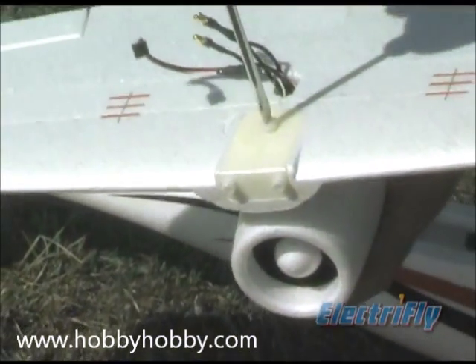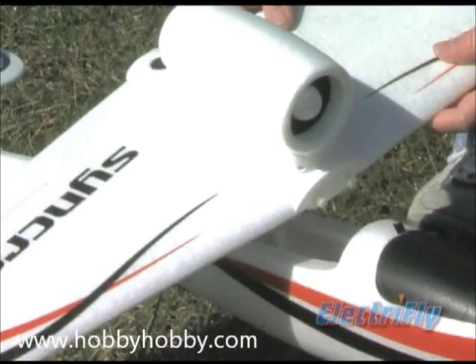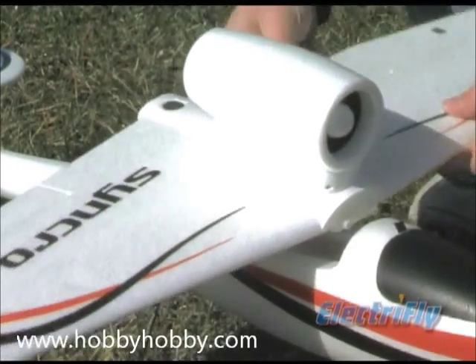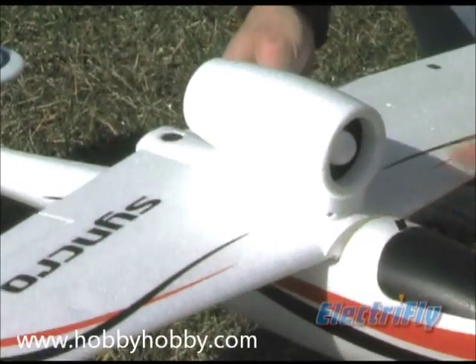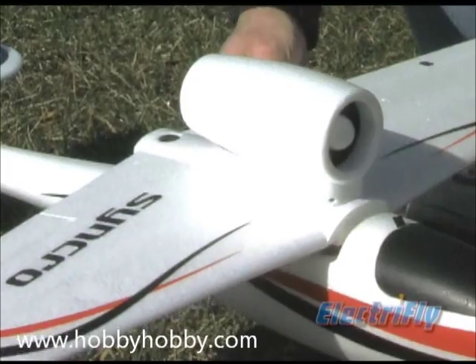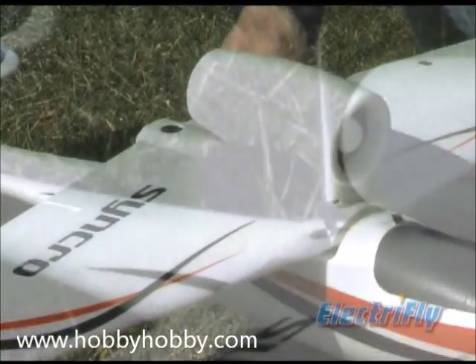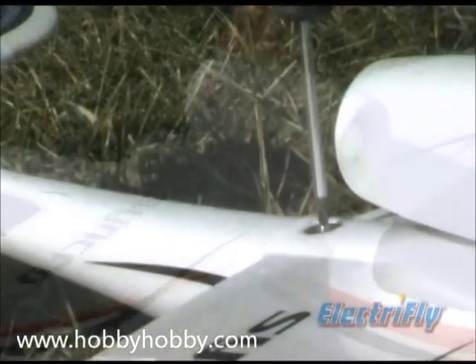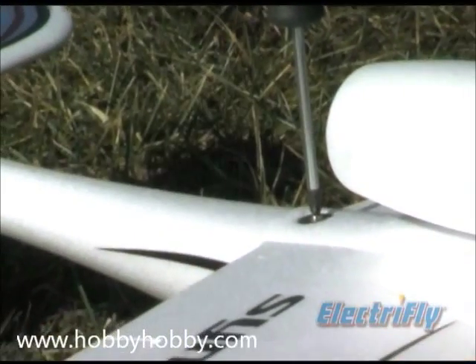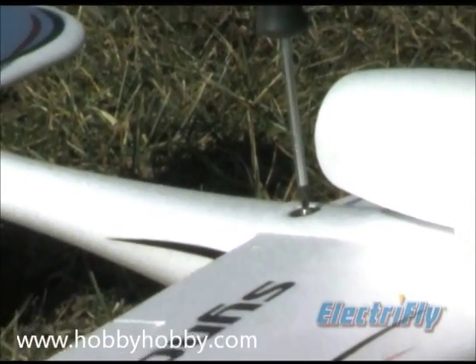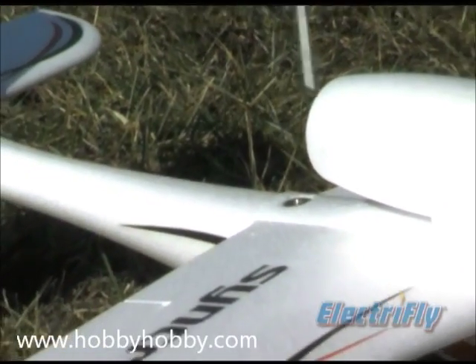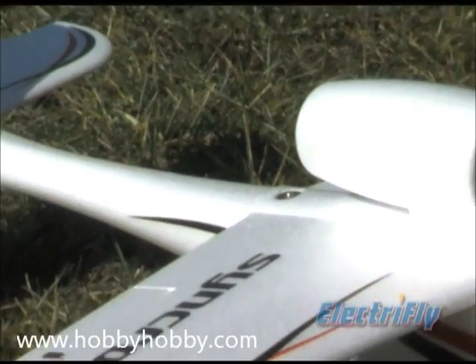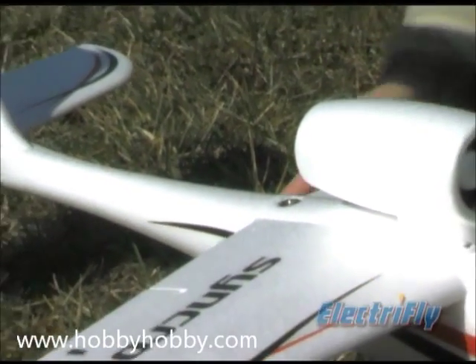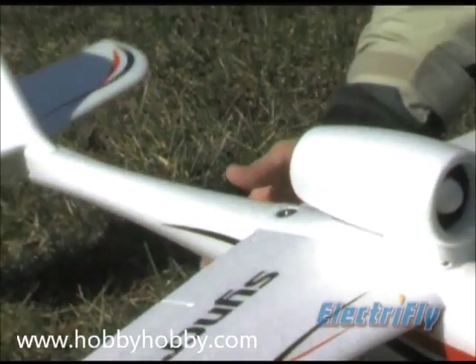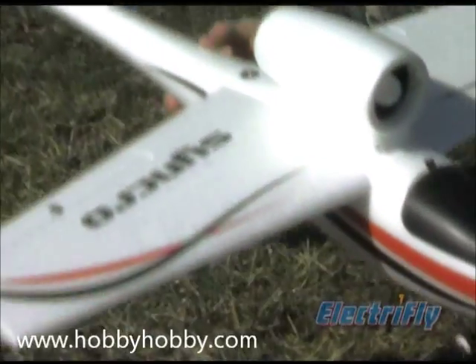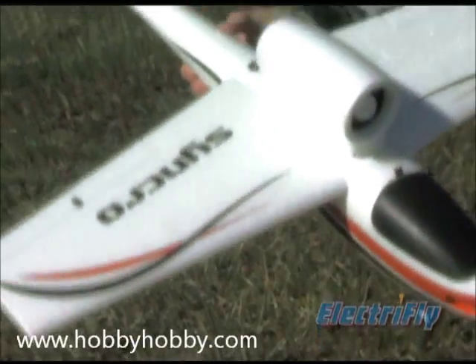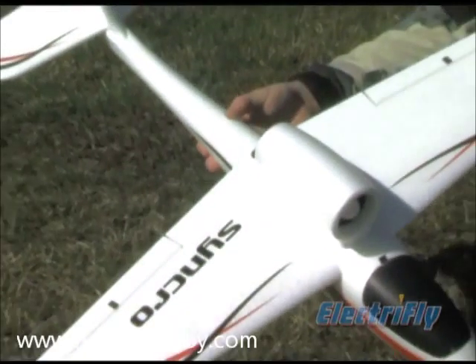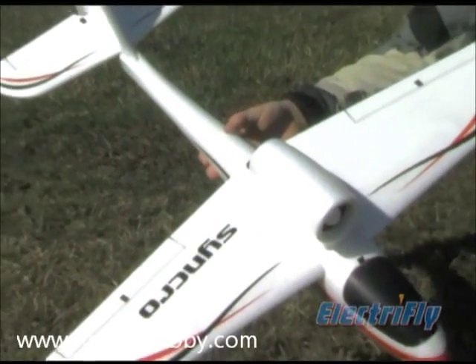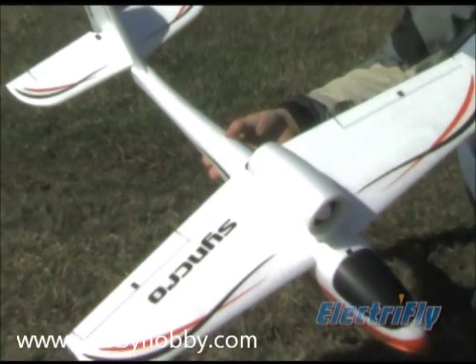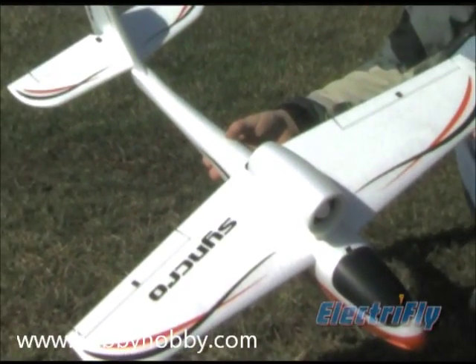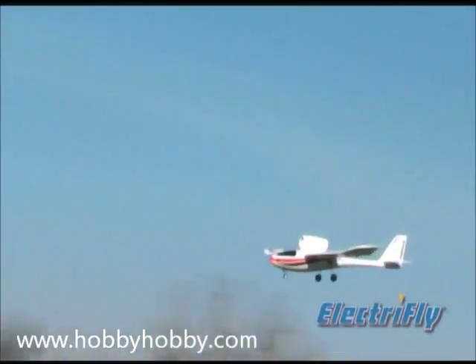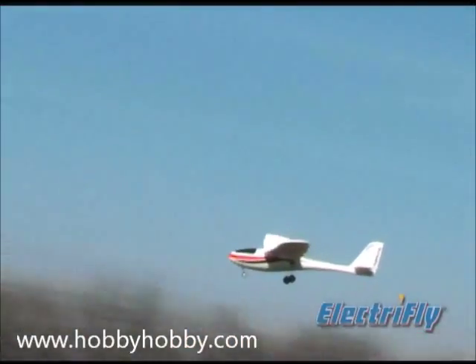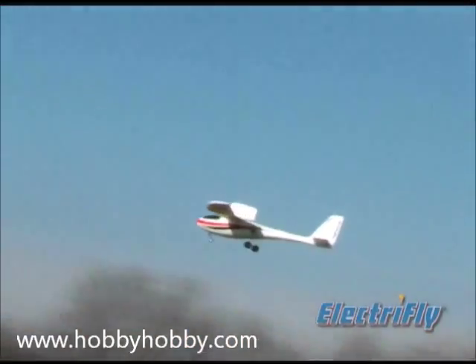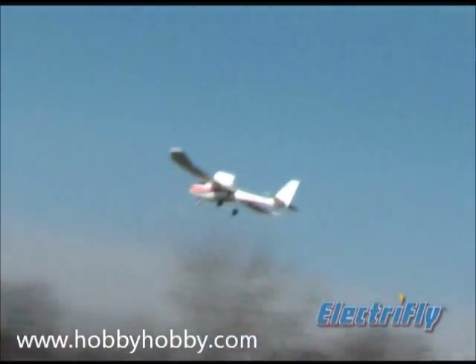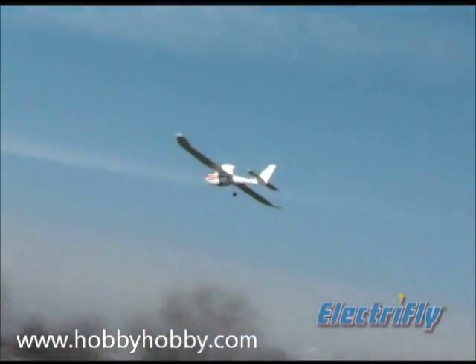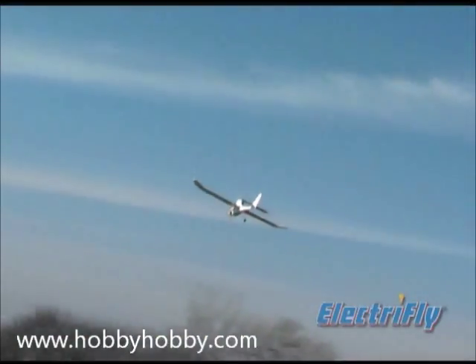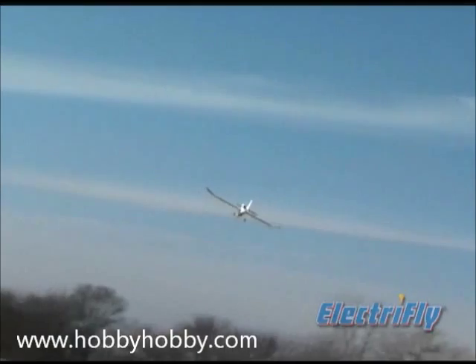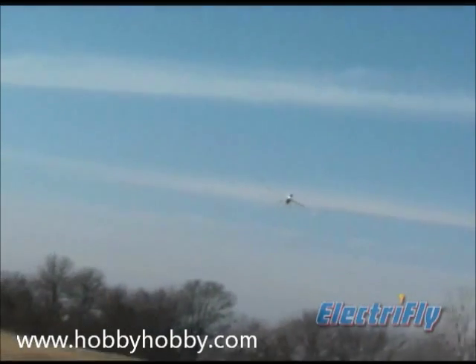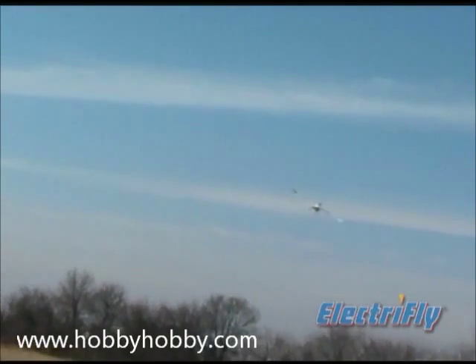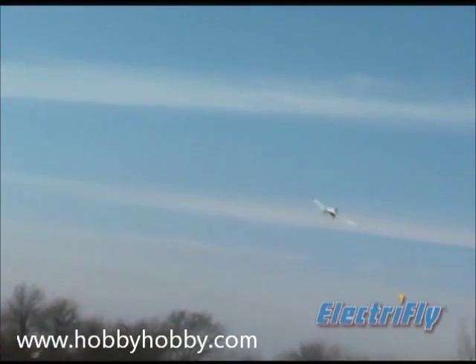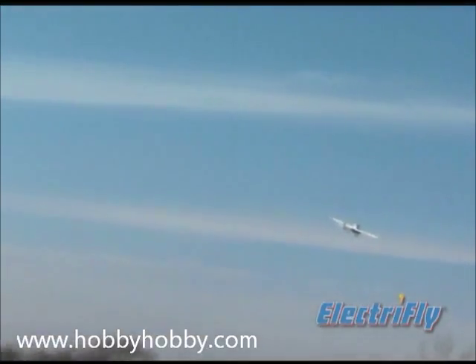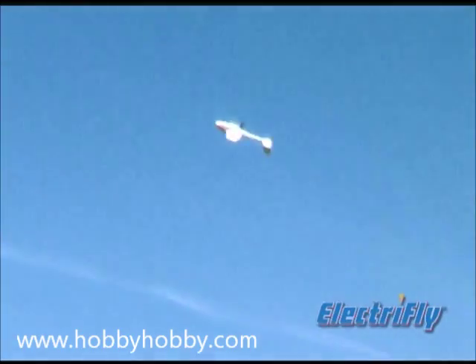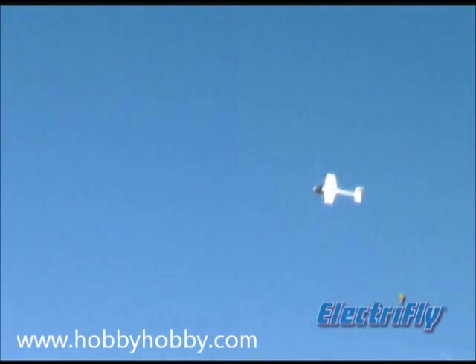The pod removes easily from one wing to quickly attach to the other, making it simple to exchange wings right at your flying site. So the Synchro gives you an unusually wide flight envelope, from long leisurely soaring to jet-like aerobatics.